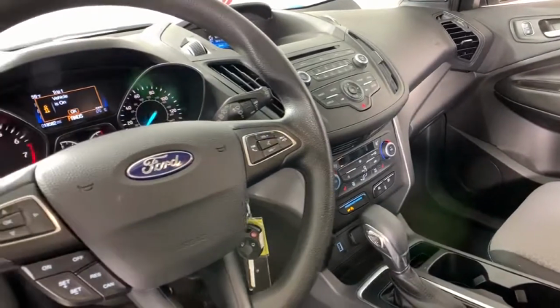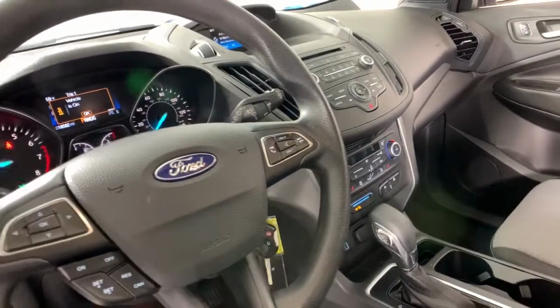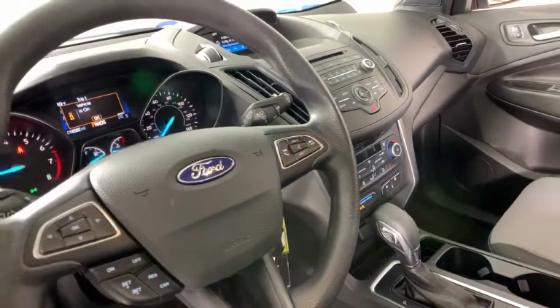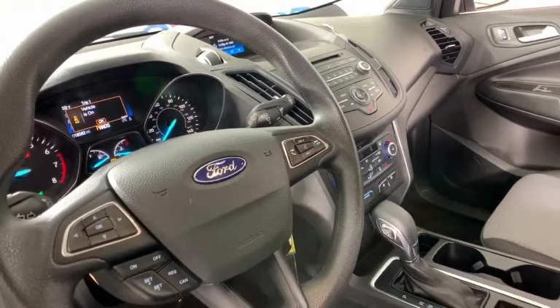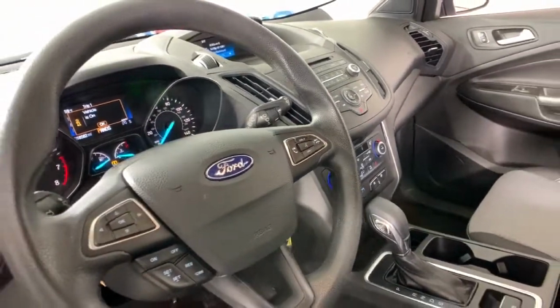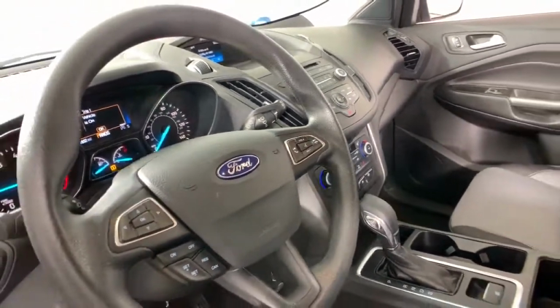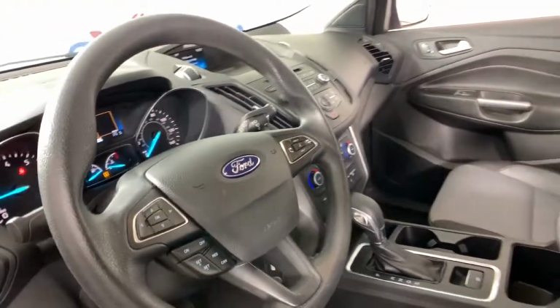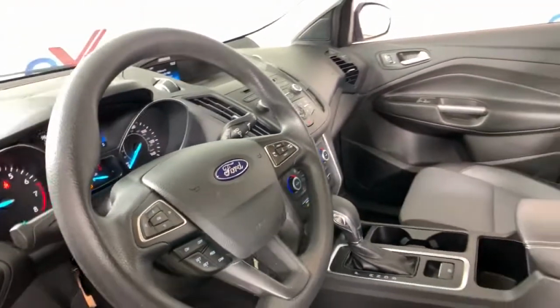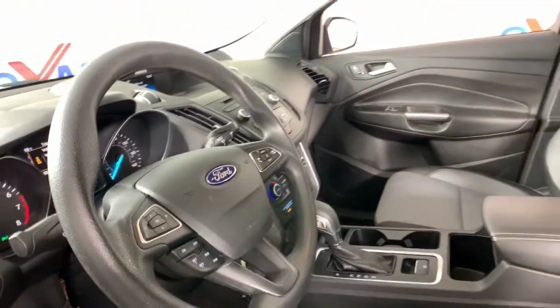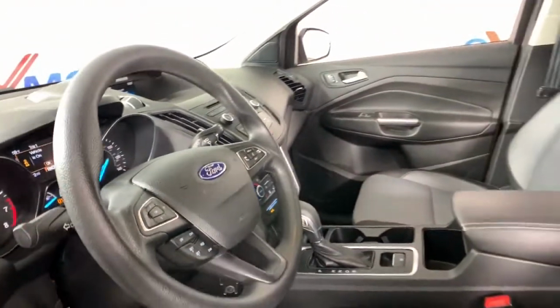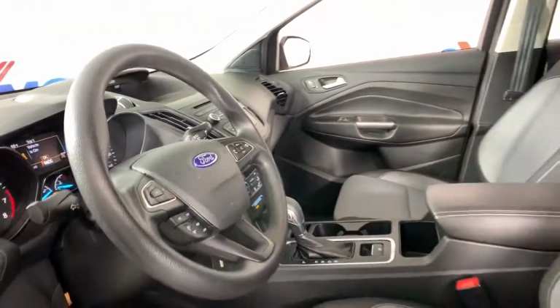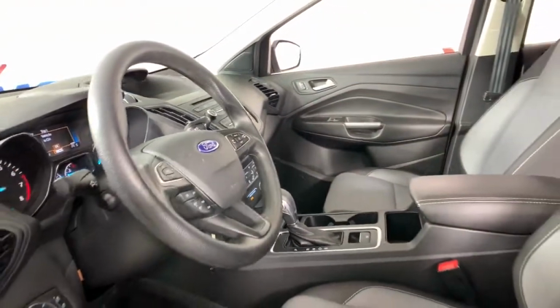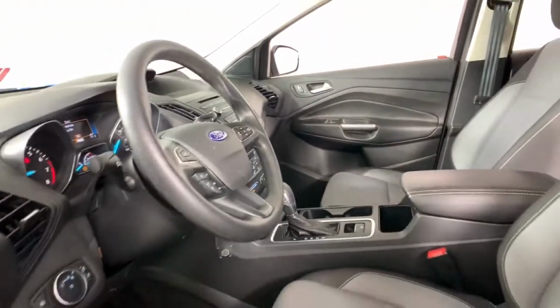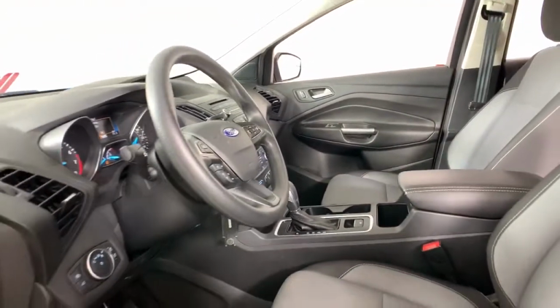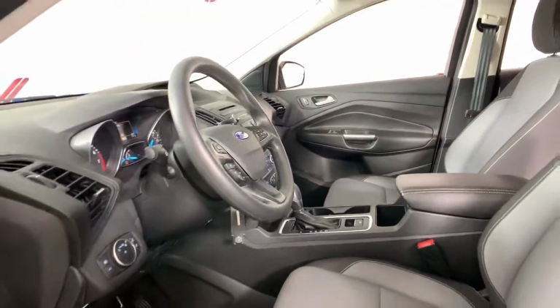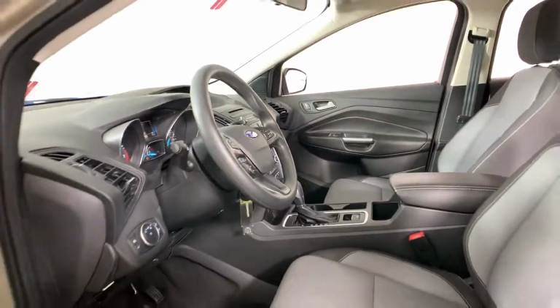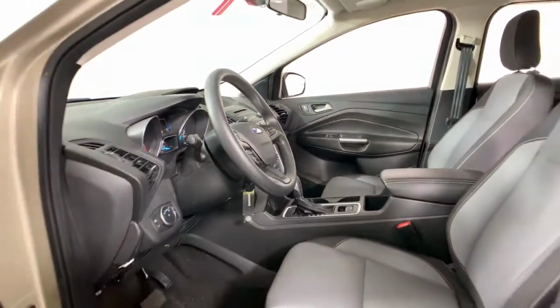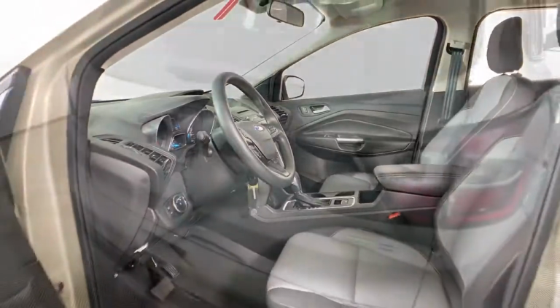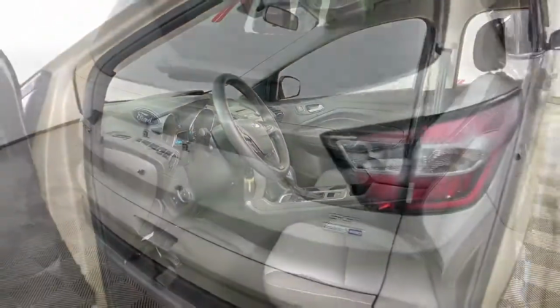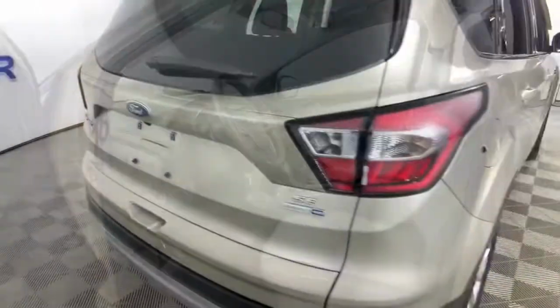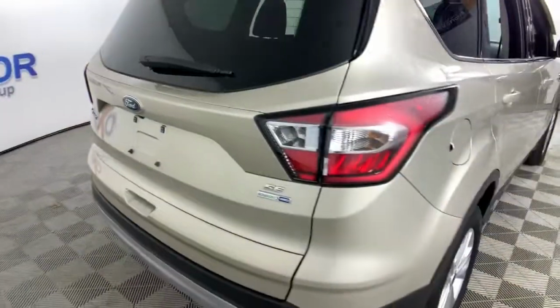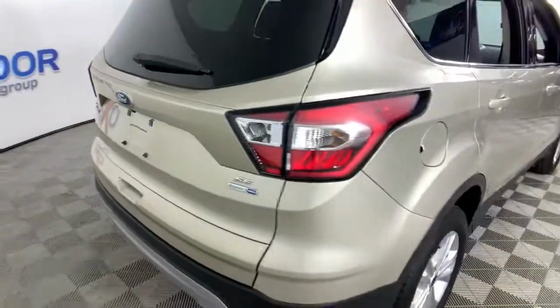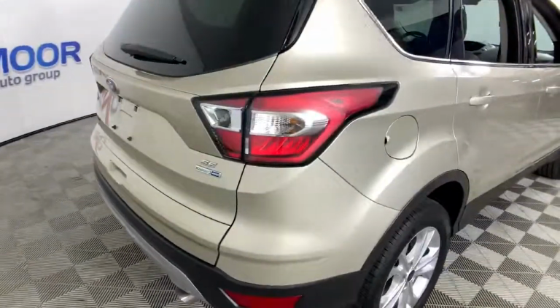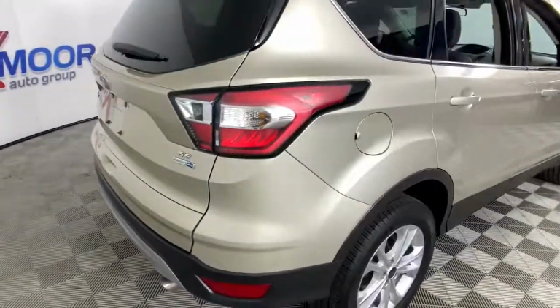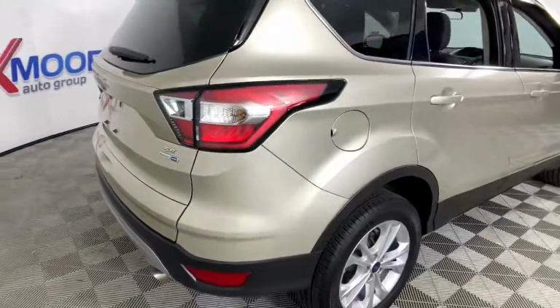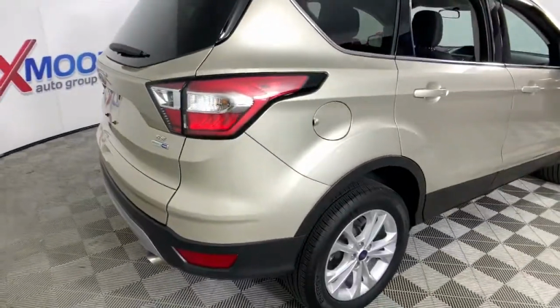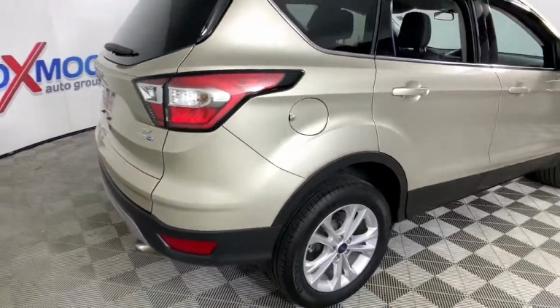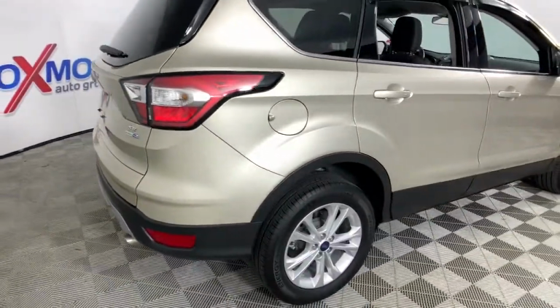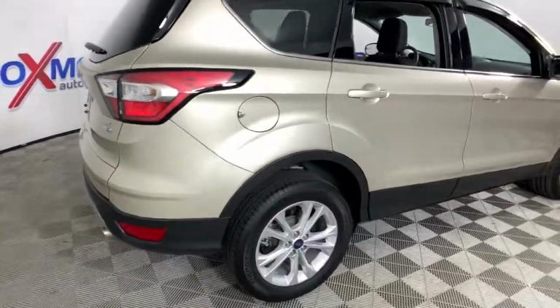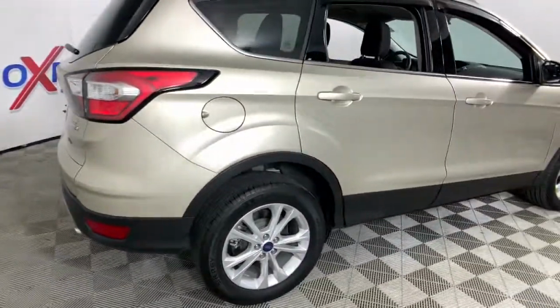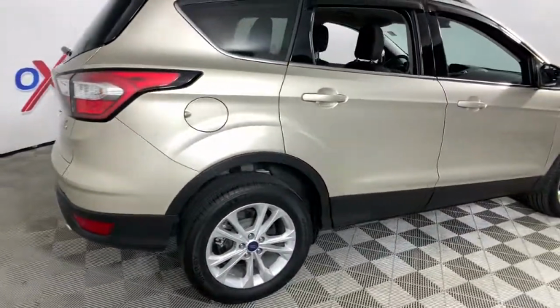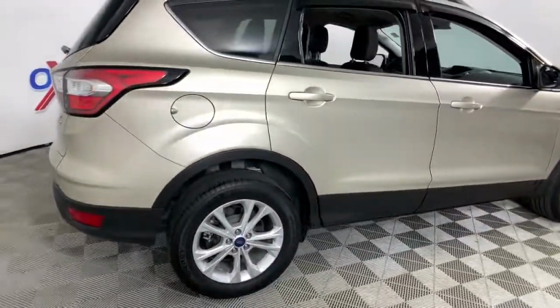The following are some of this vehicle's highlighted options: electronic stability control, trip computer, power windows, and bucket seats.